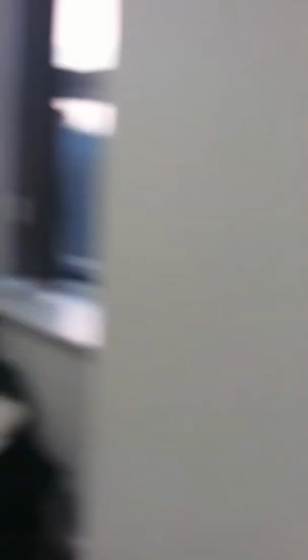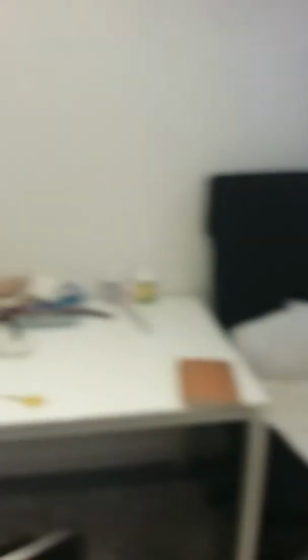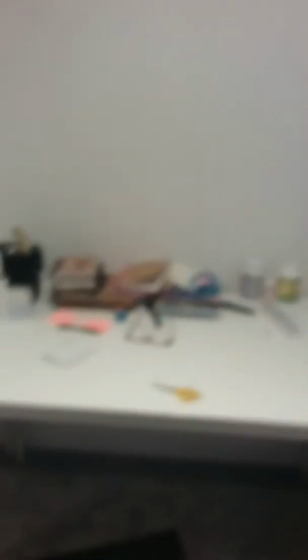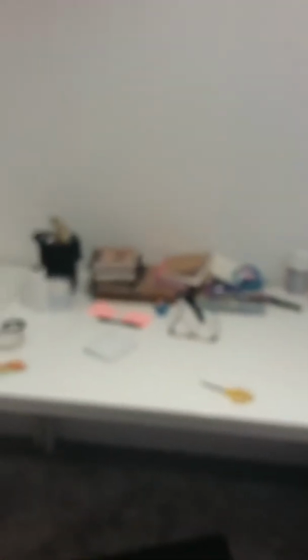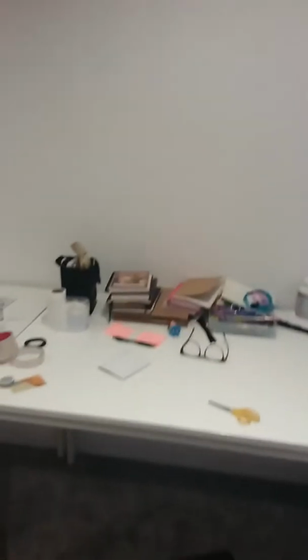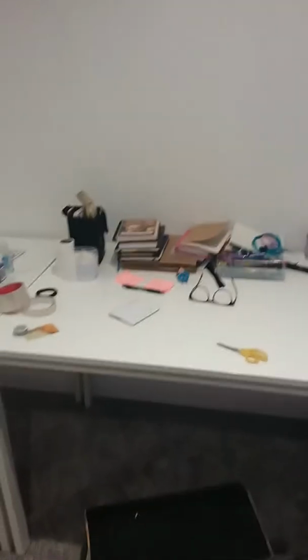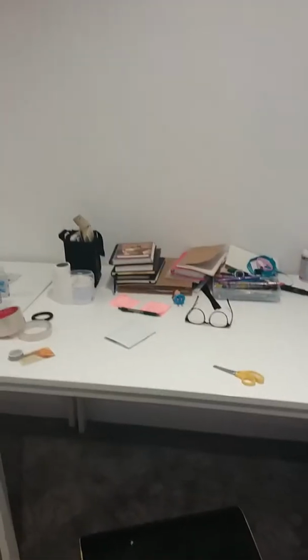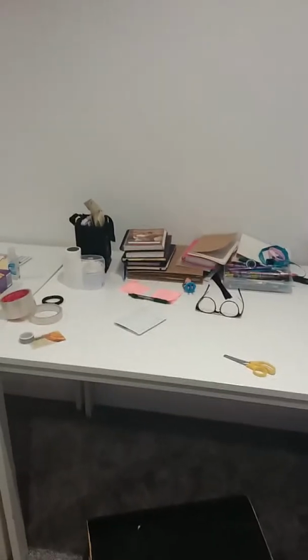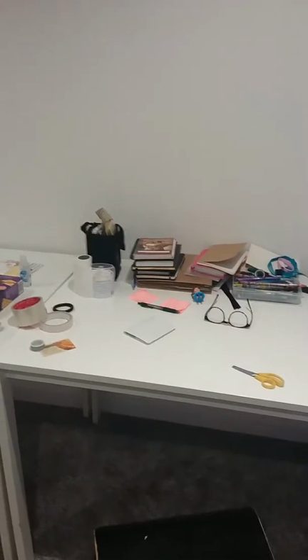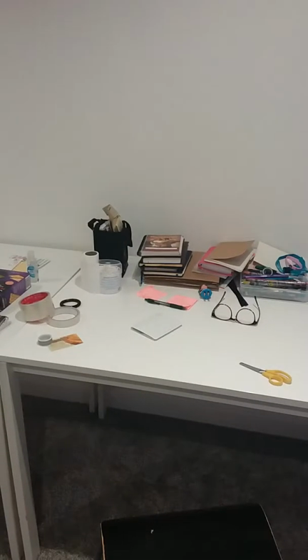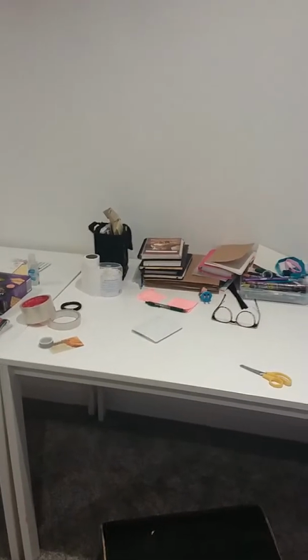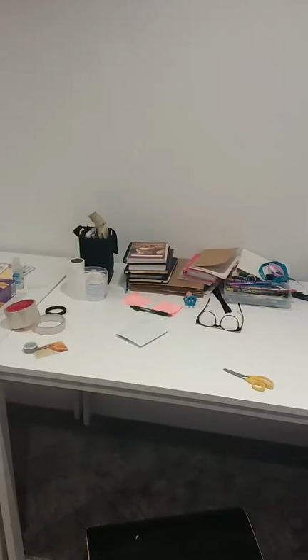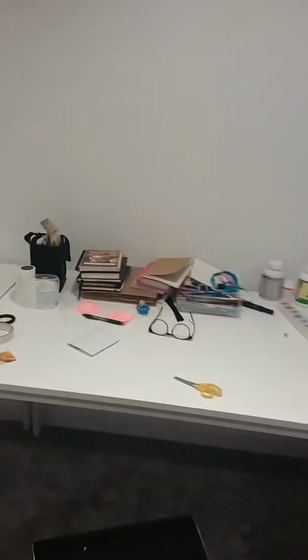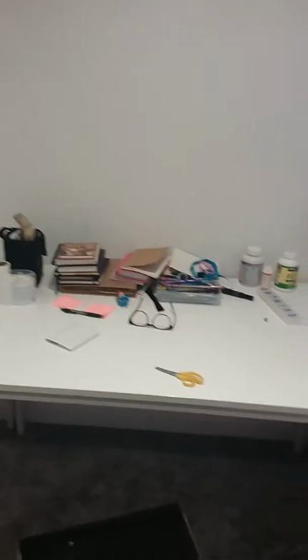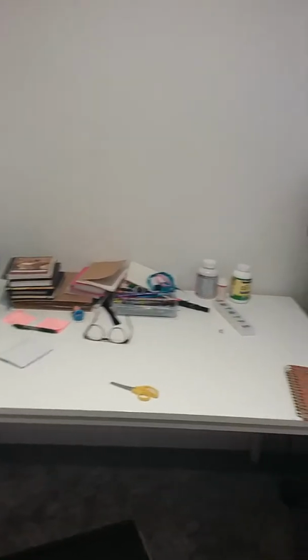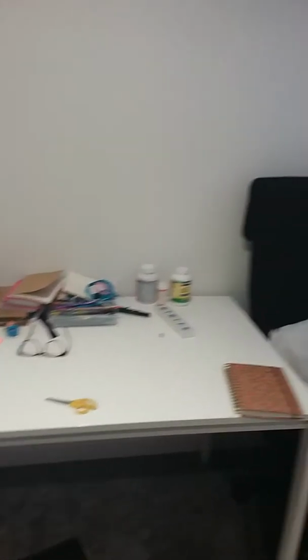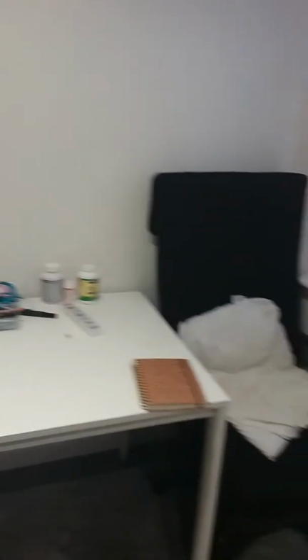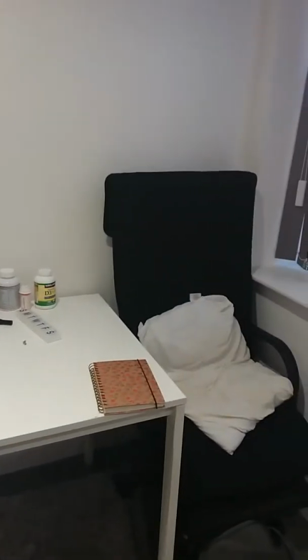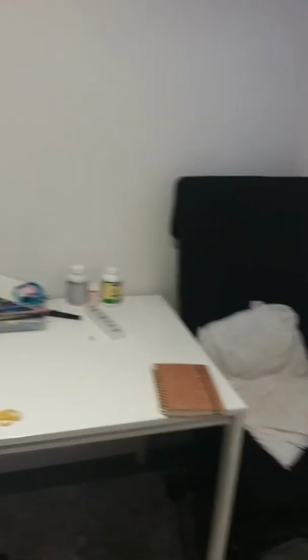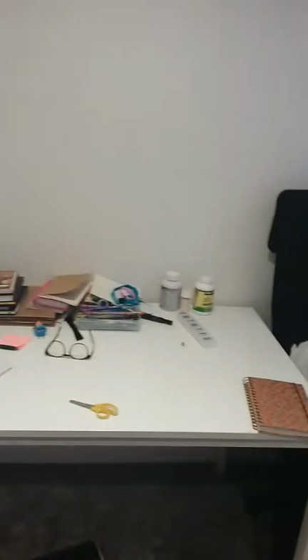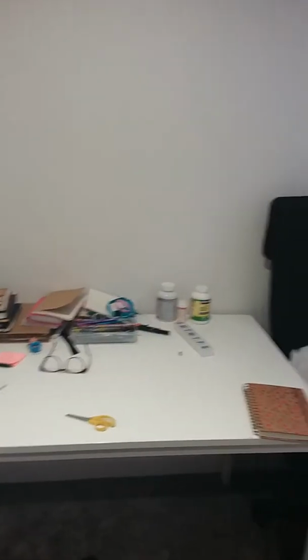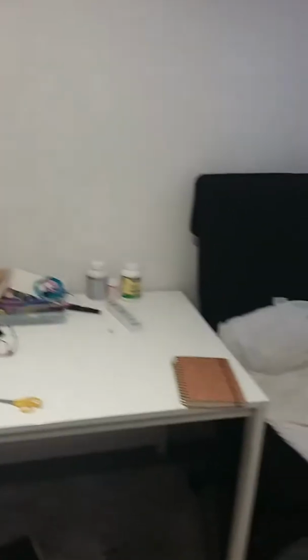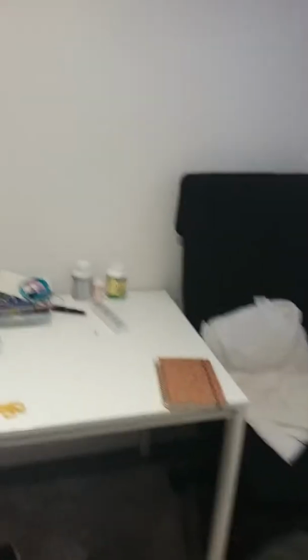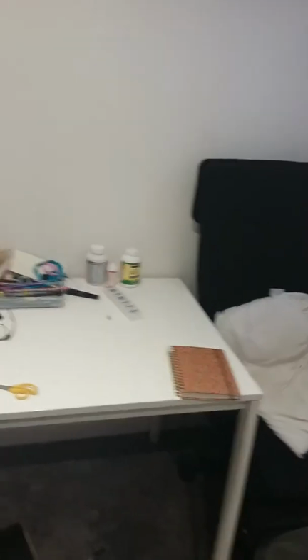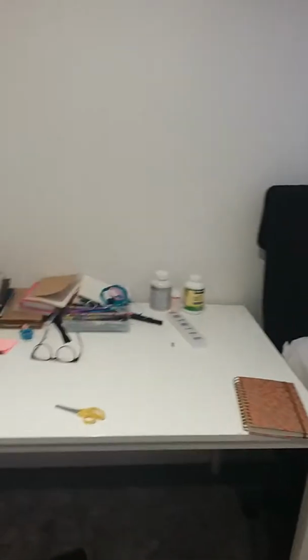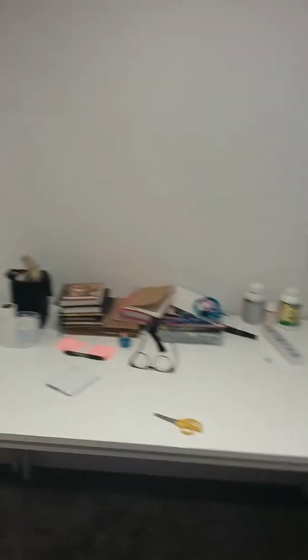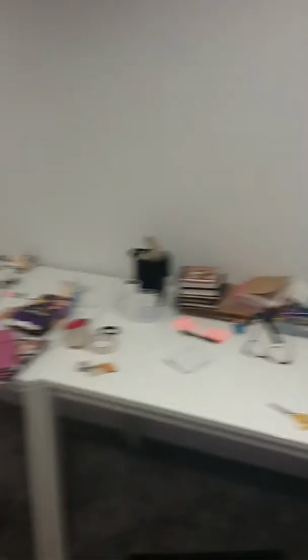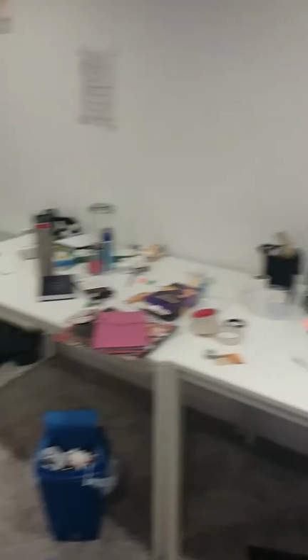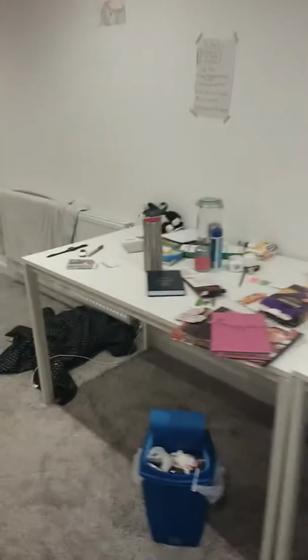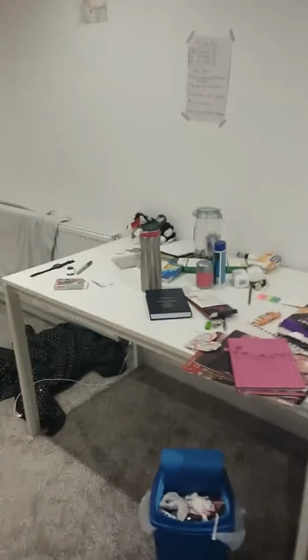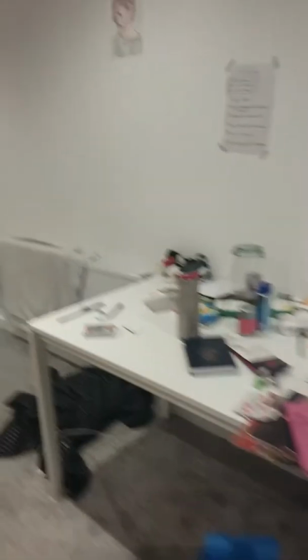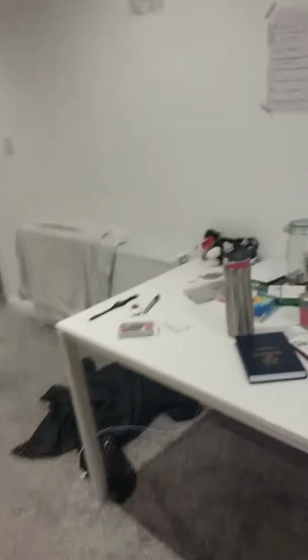This is Sister Gillian's desk. I'm really tired right now. And this is my desk.